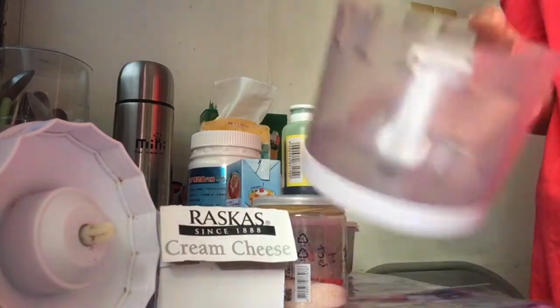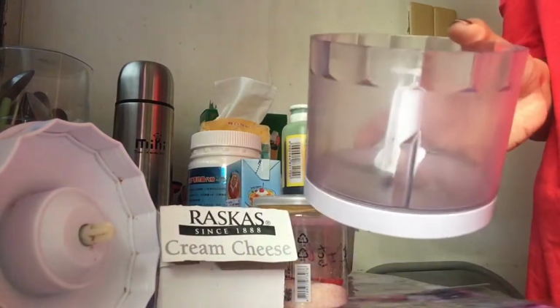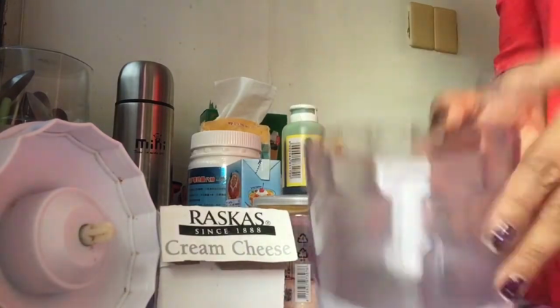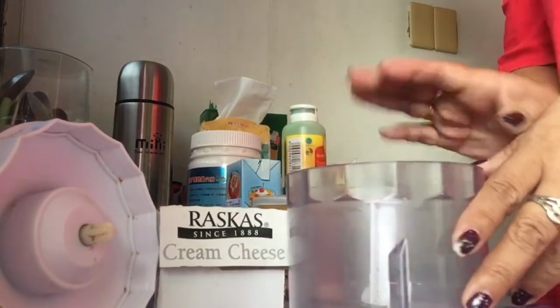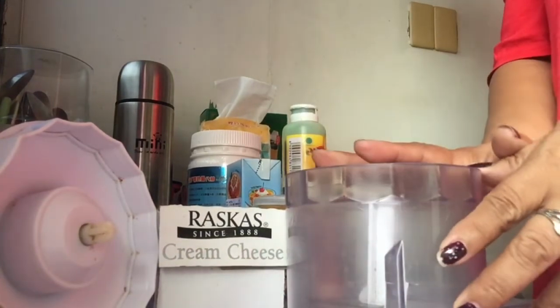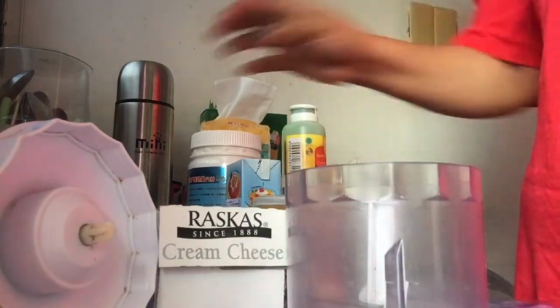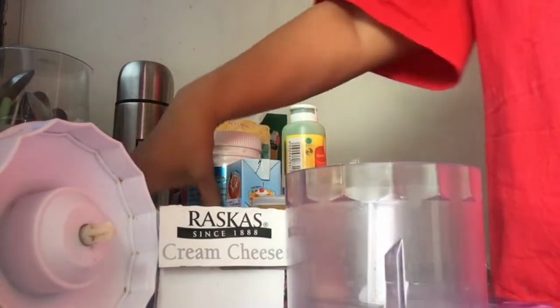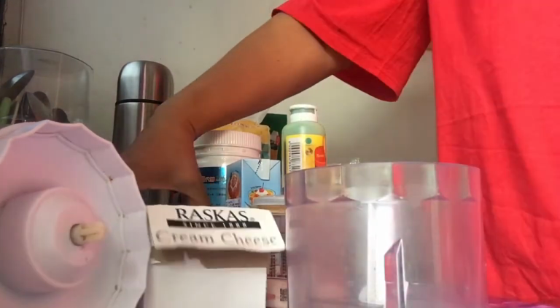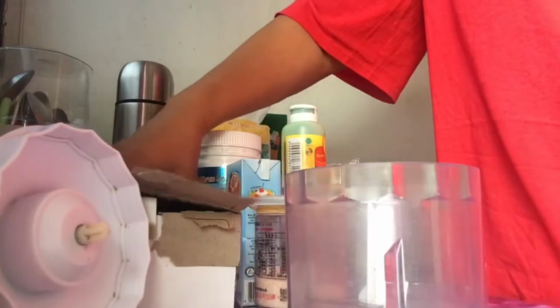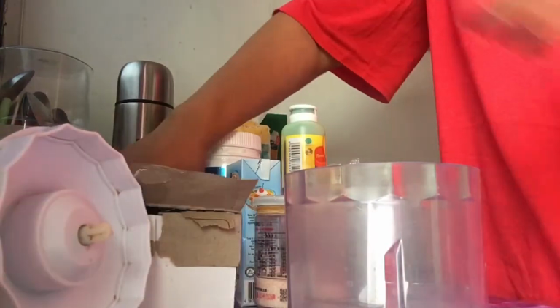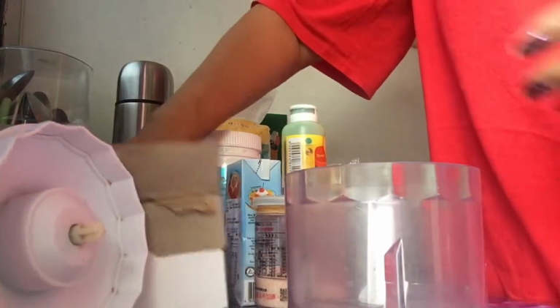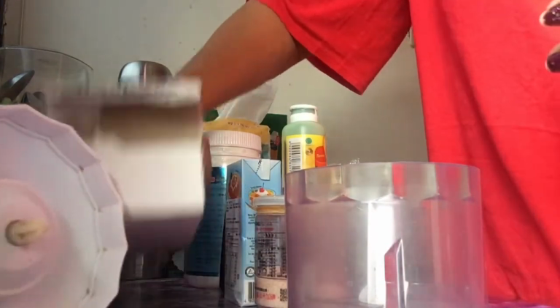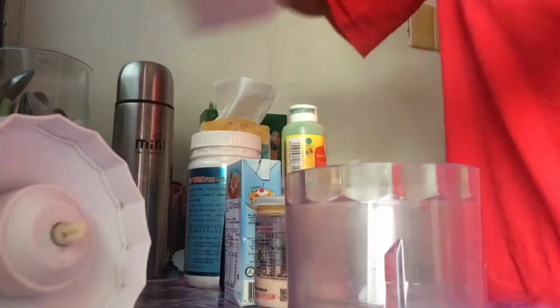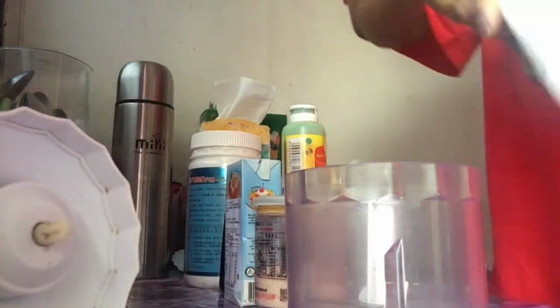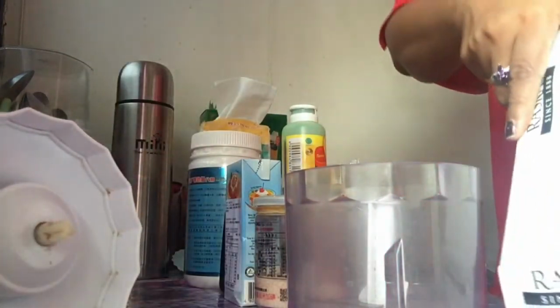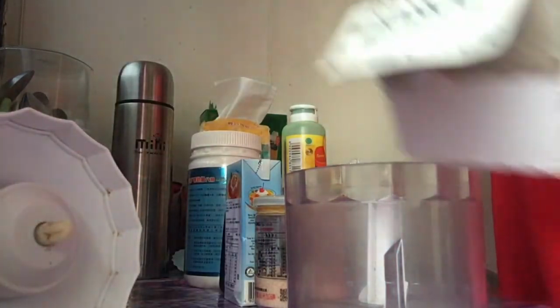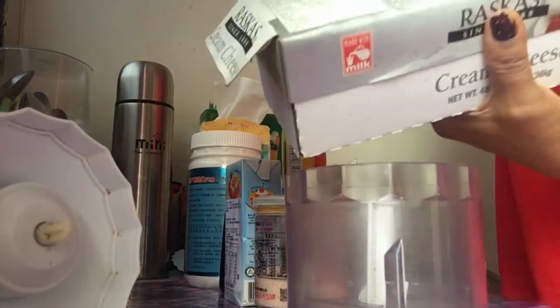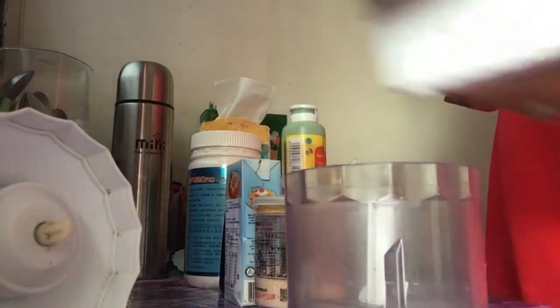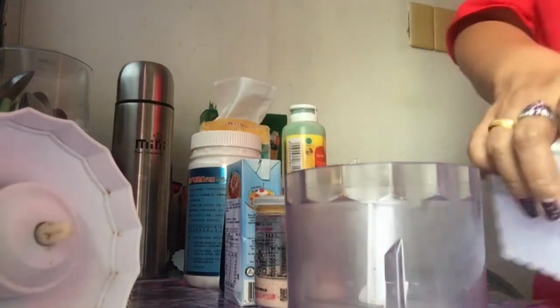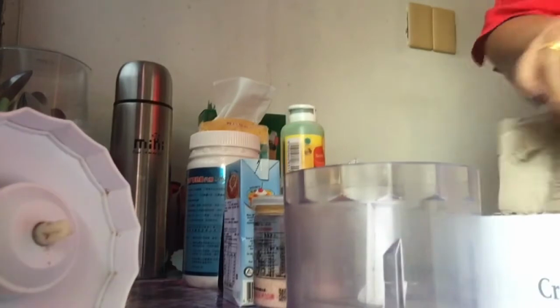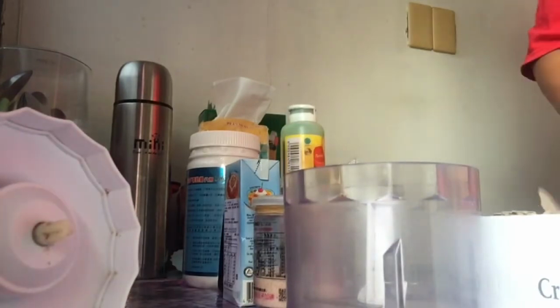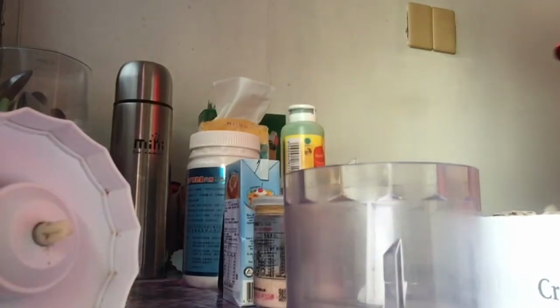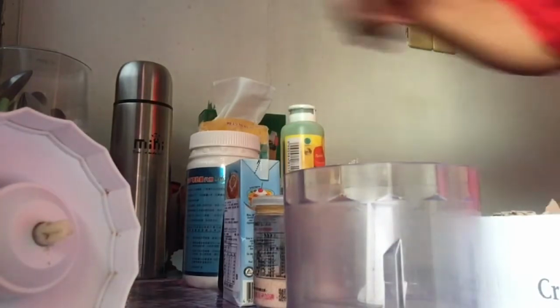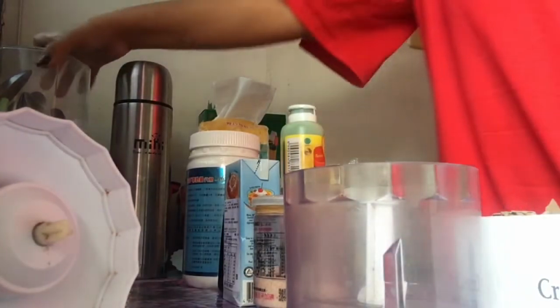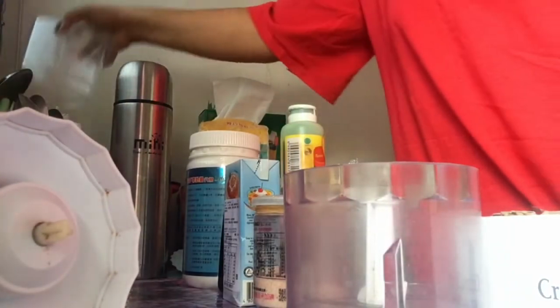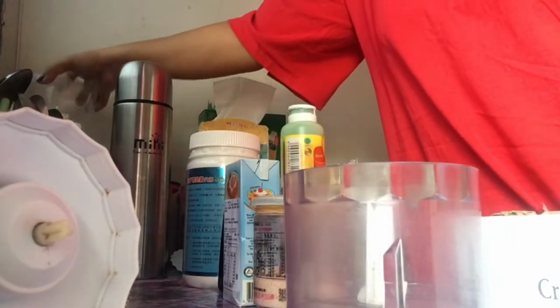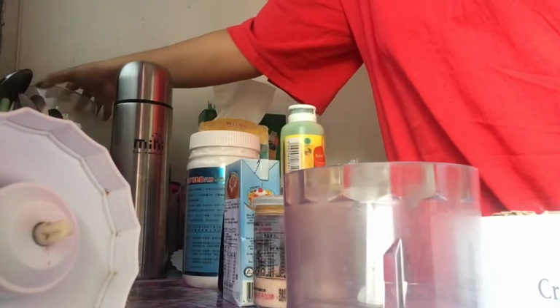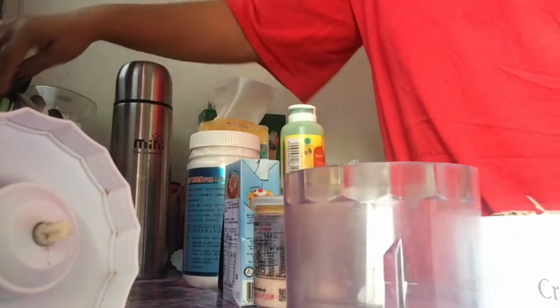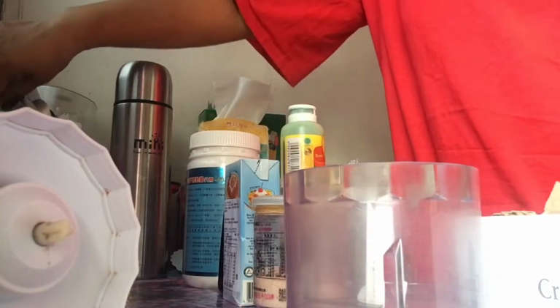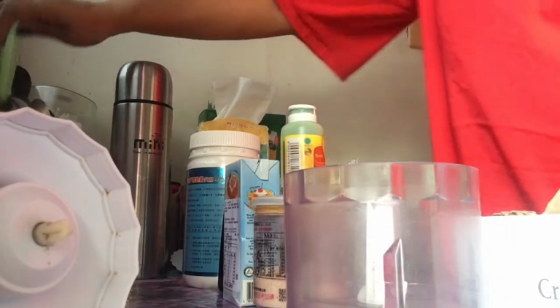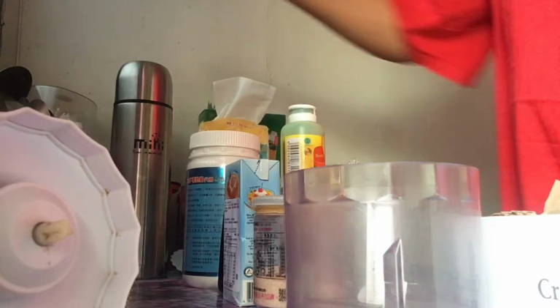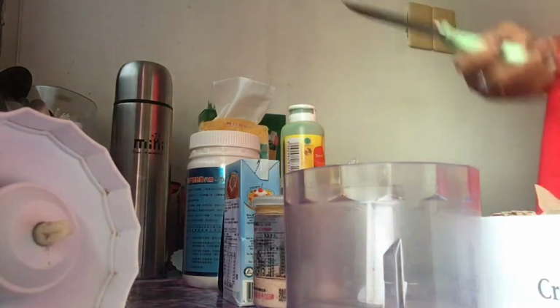Gagamitin natin guys is food processor. And of course, ang ating cream cheese. Madali lang ito guys. Maraming akong vlog about cheesecake, Keto Cheesecake.